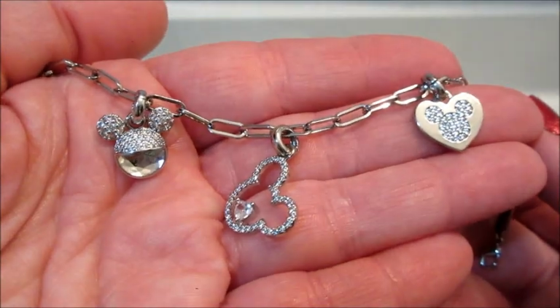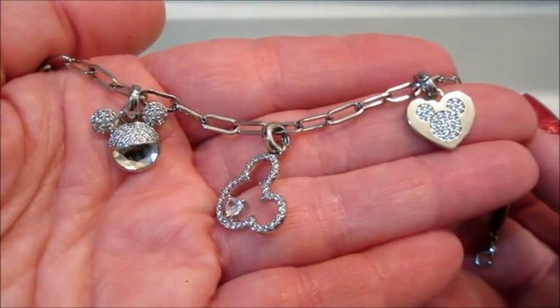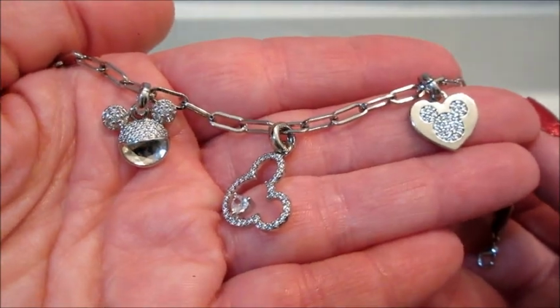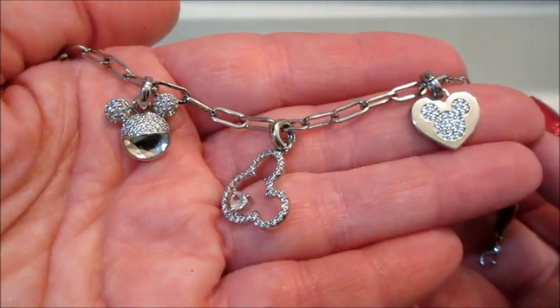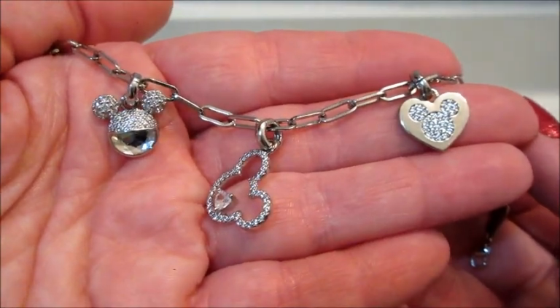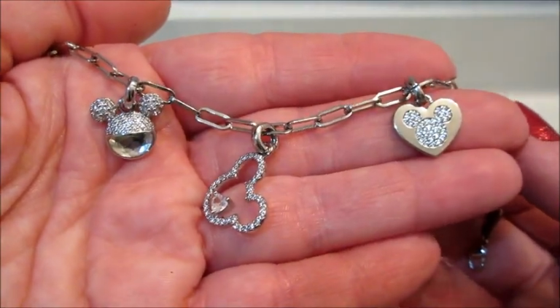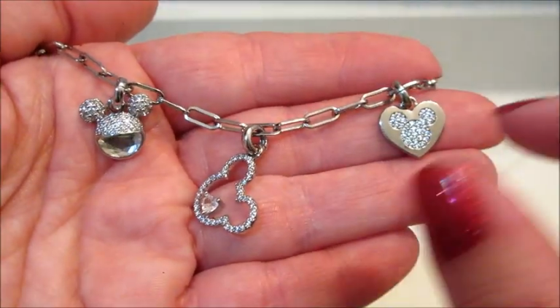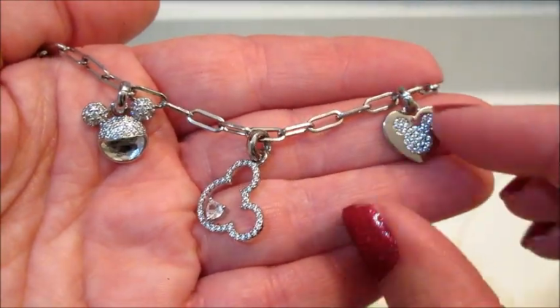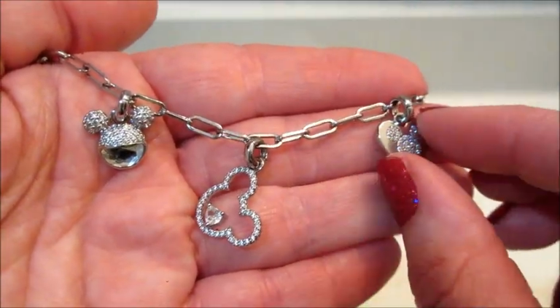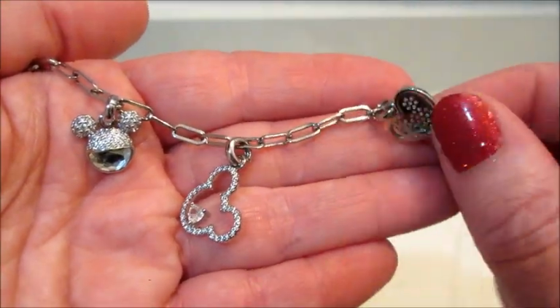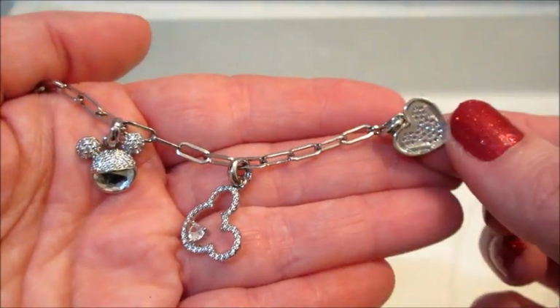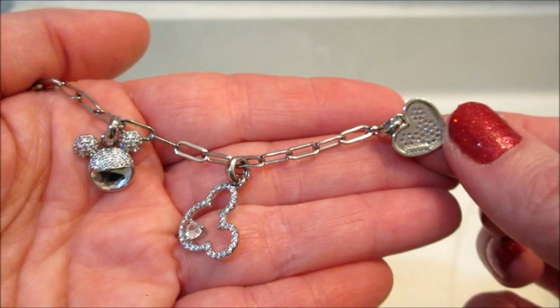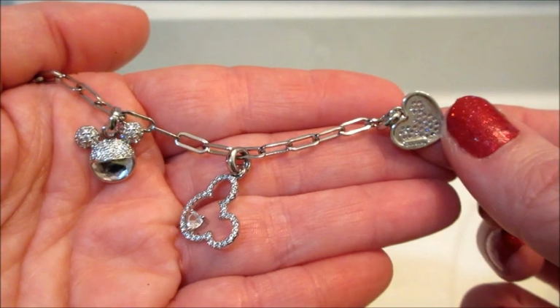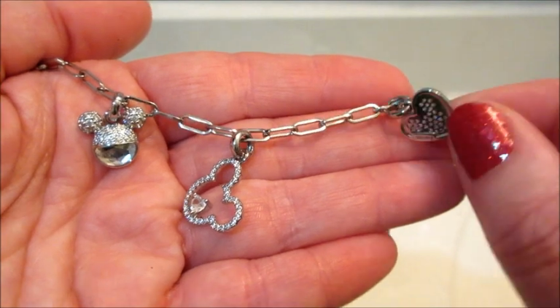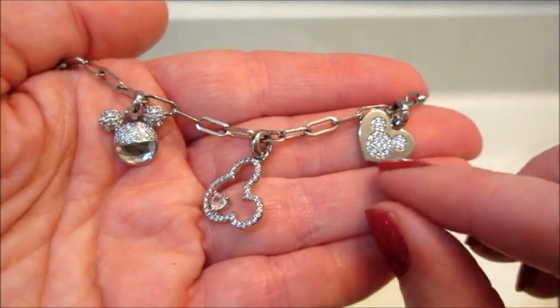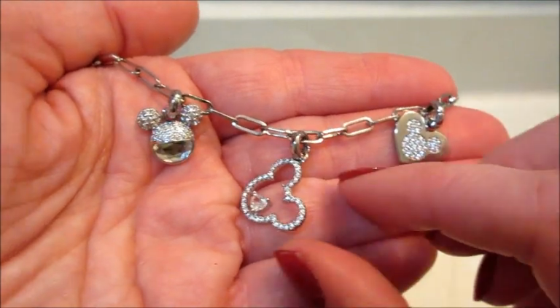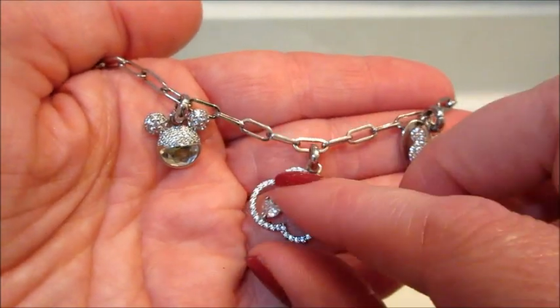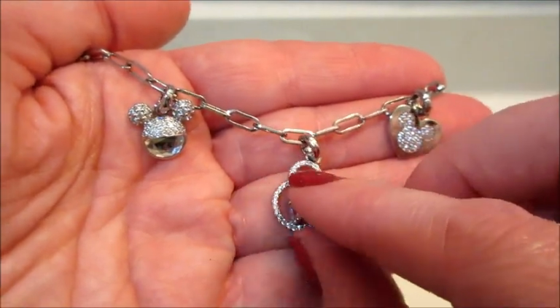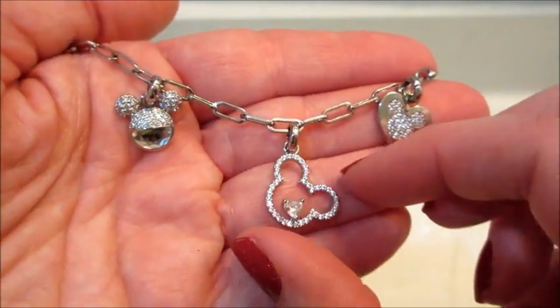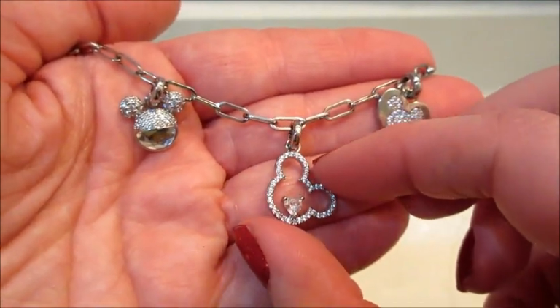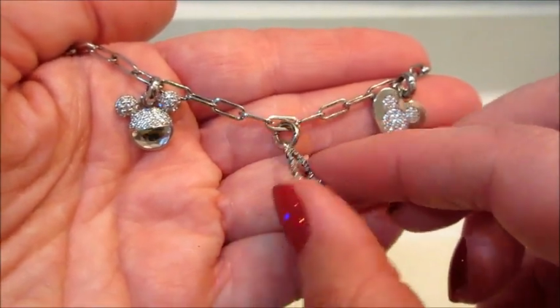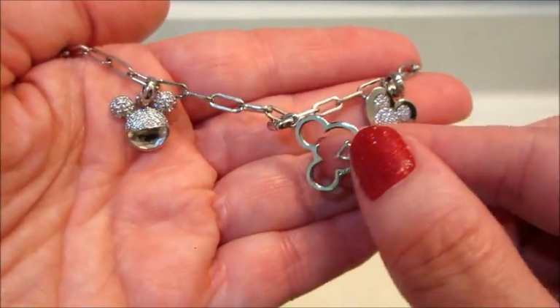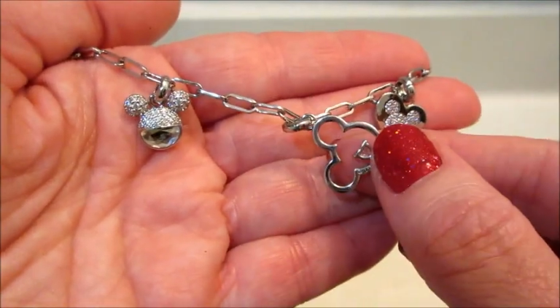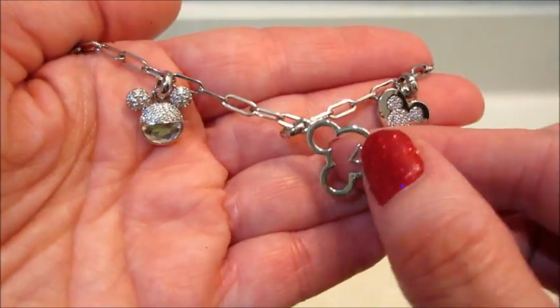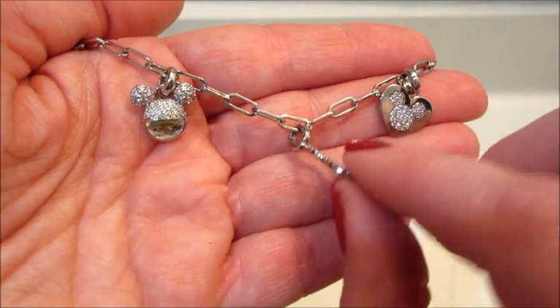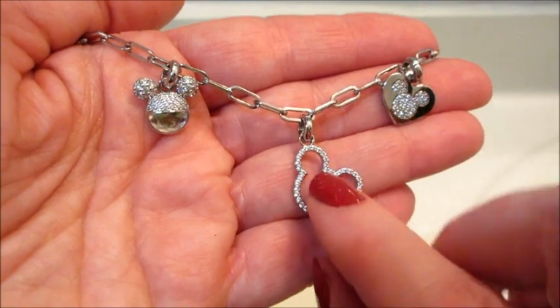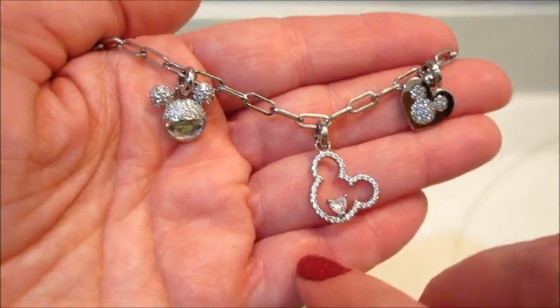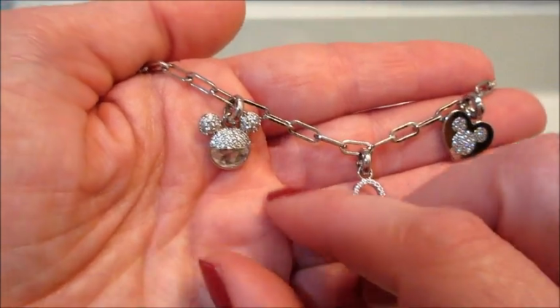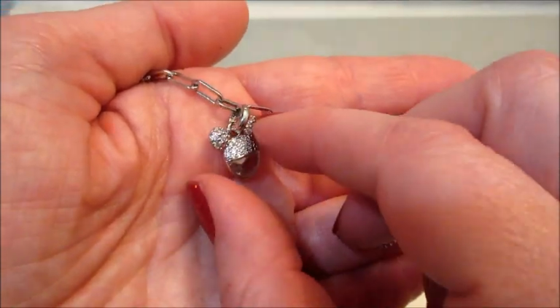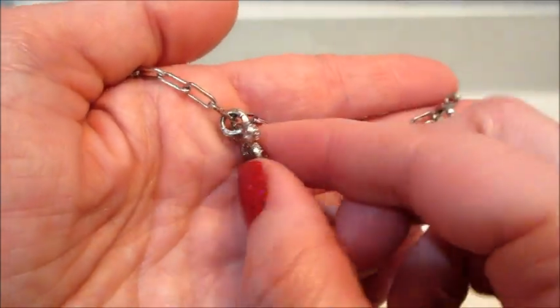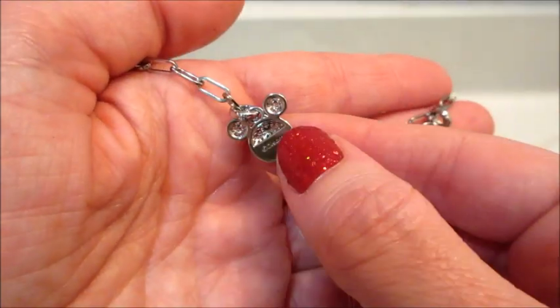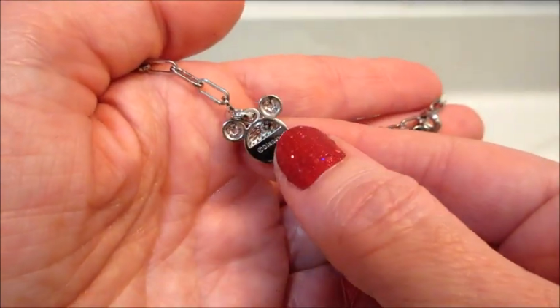I think this set is really cute overall. I did order the Minnie Mouse one — her charms are a little bit different. If you'd like to see the demo of that one, make sure you subscribe and stay tuned. Thanks so much for watching, bye guys!